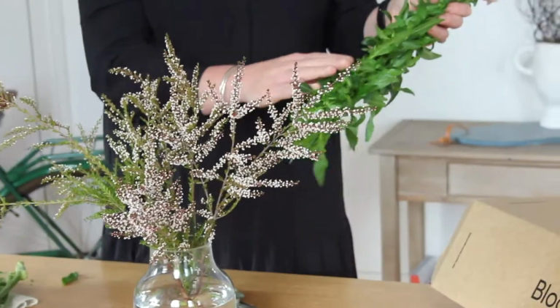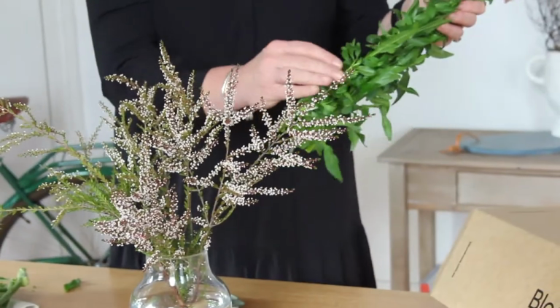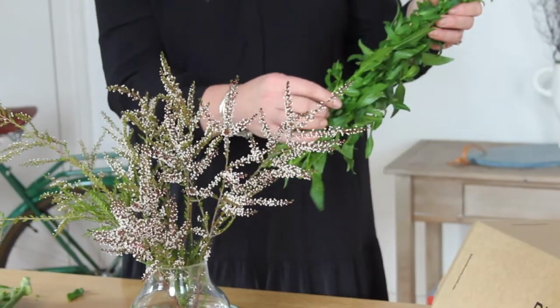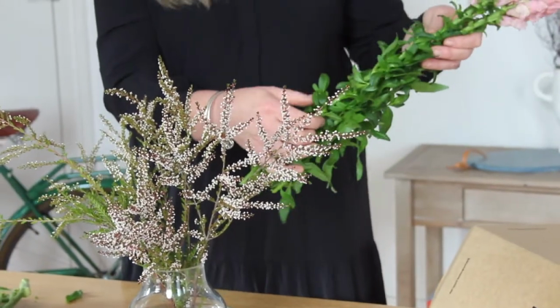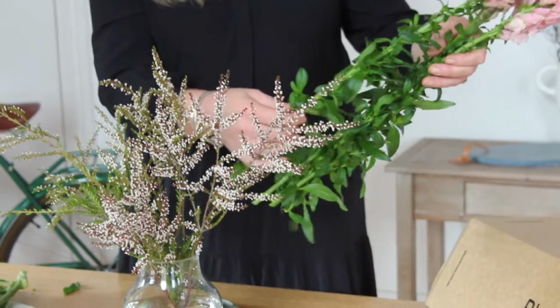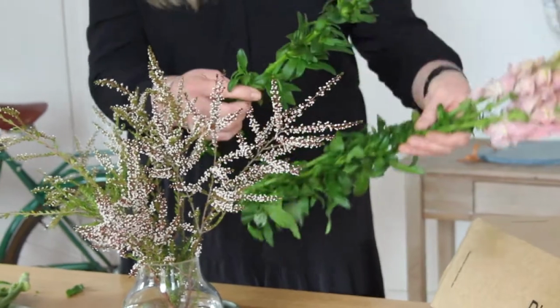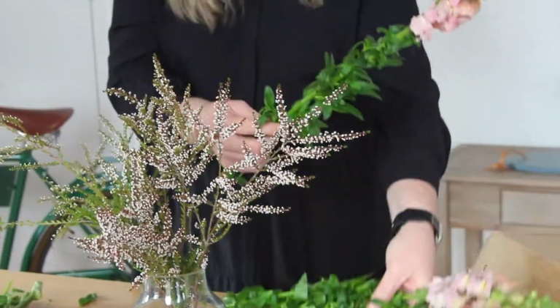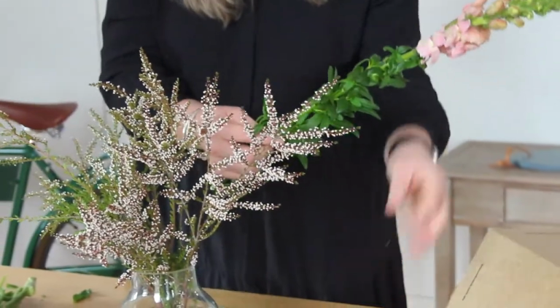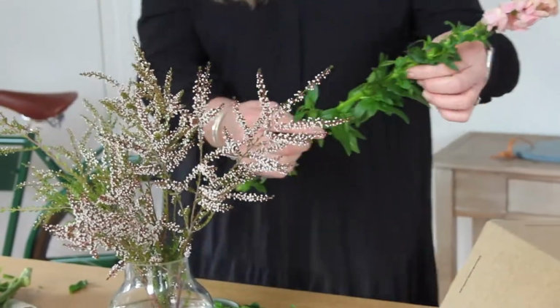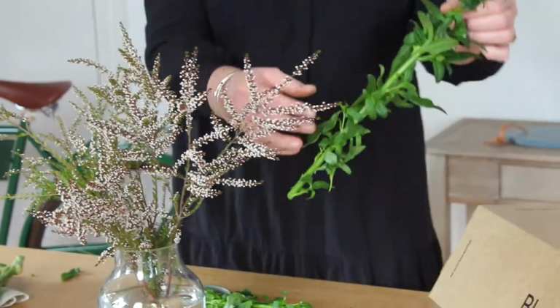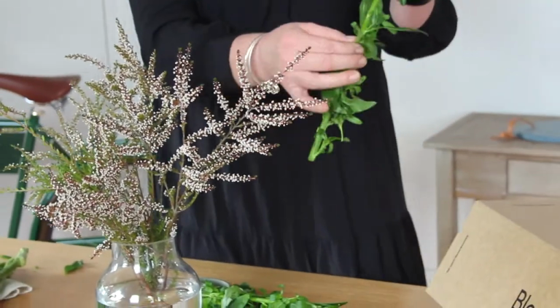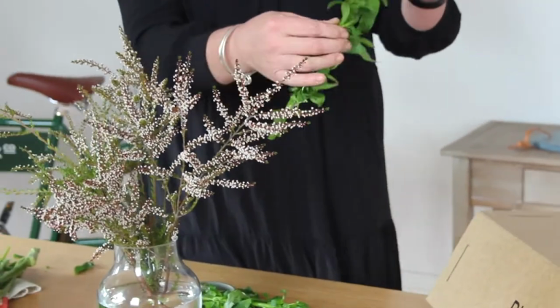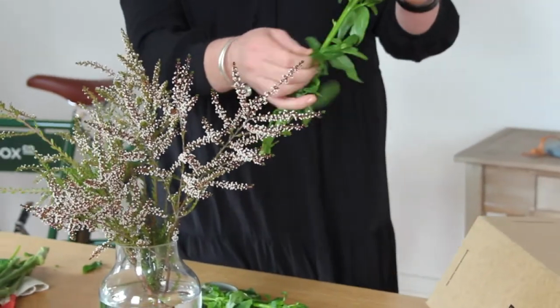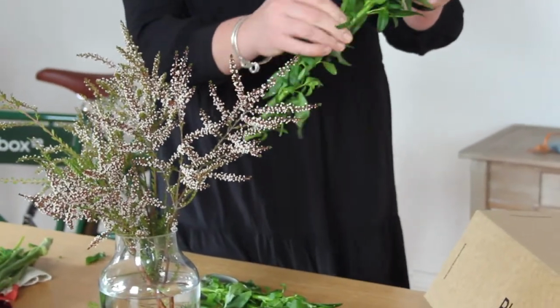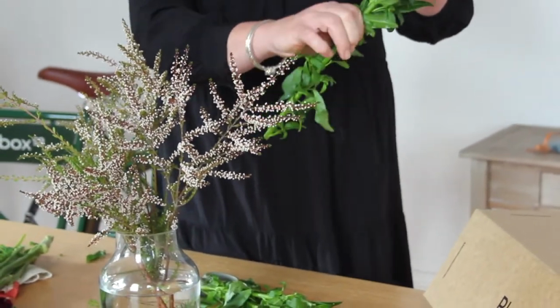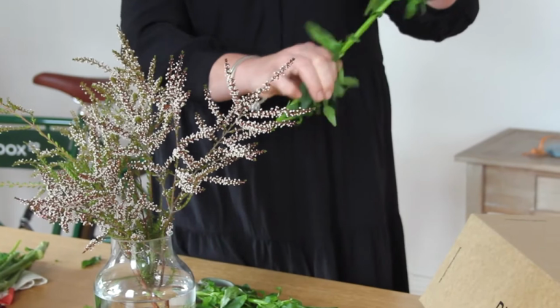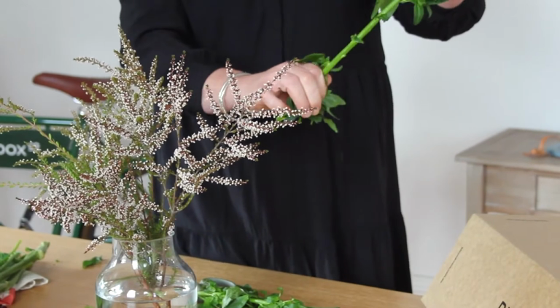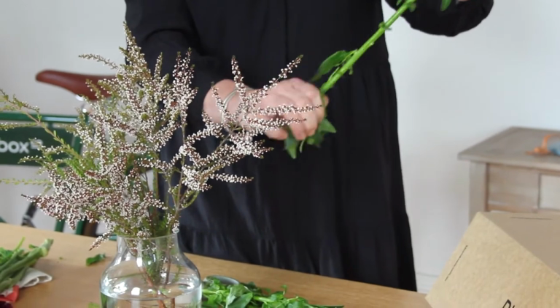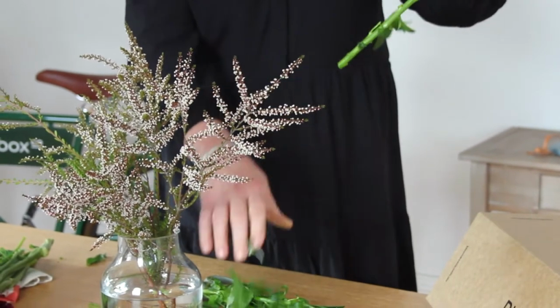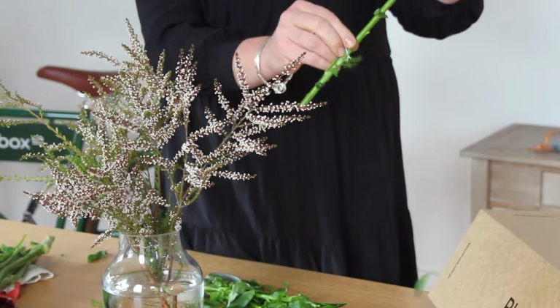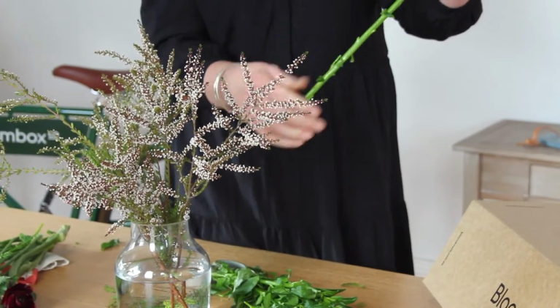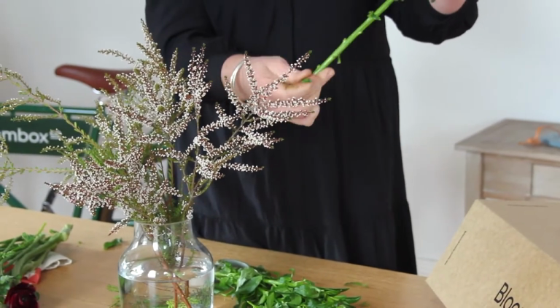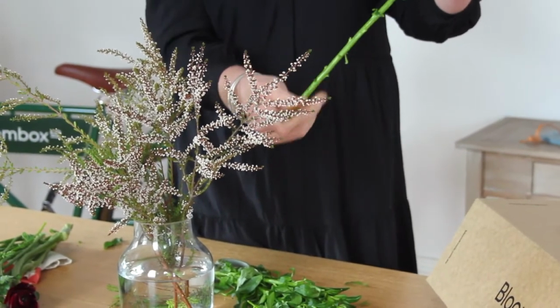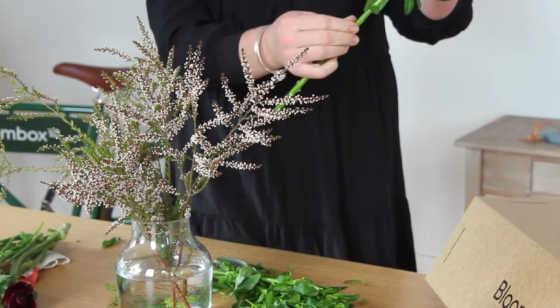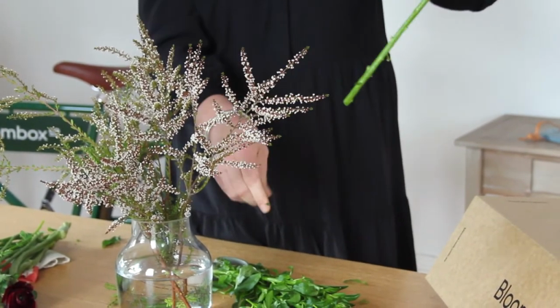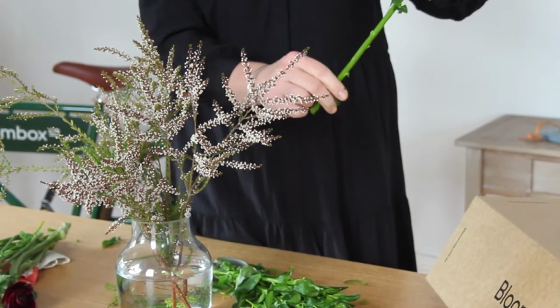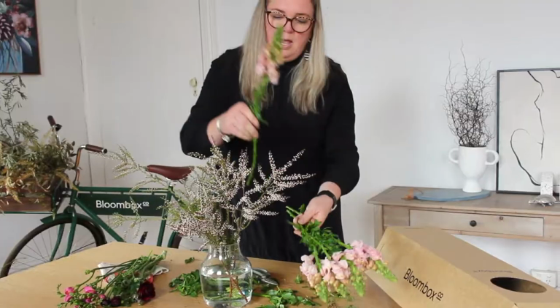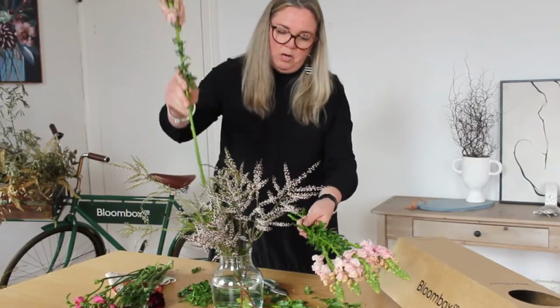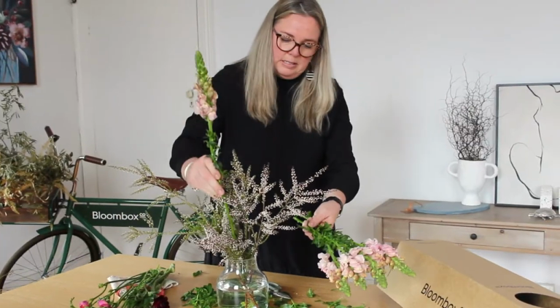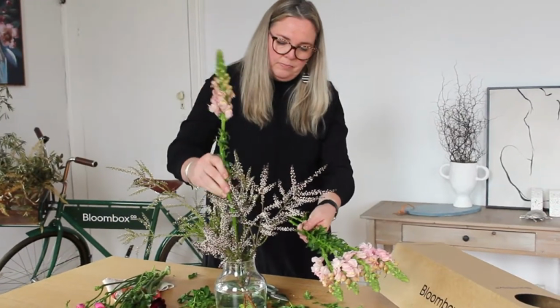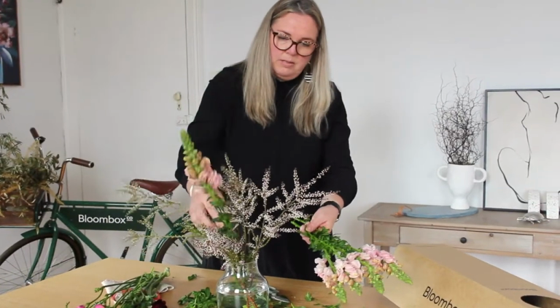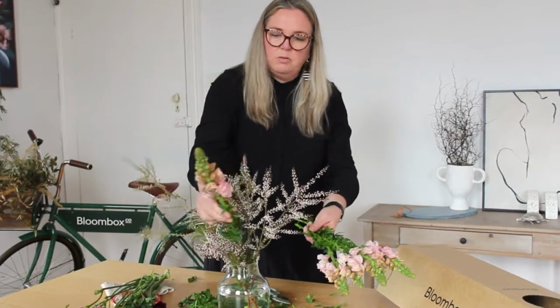The snapdragons need to be cleaned off in the lower section of the leaves. This can be done just using your hands, or by sliding your fingers down the stem to knock off any of that foliage, and then we're going to place them amongst the triptomy.